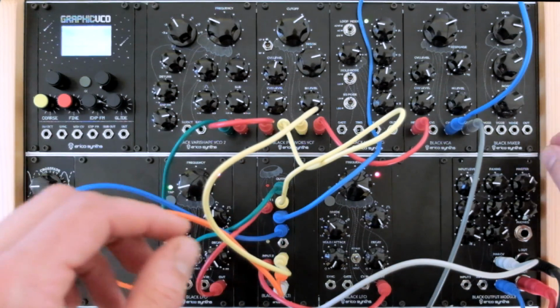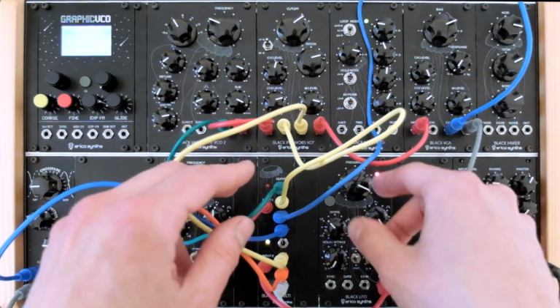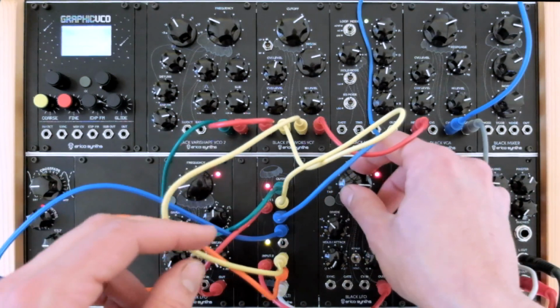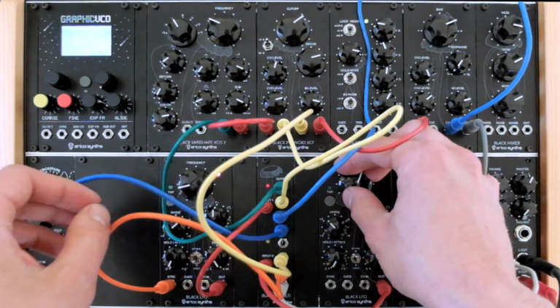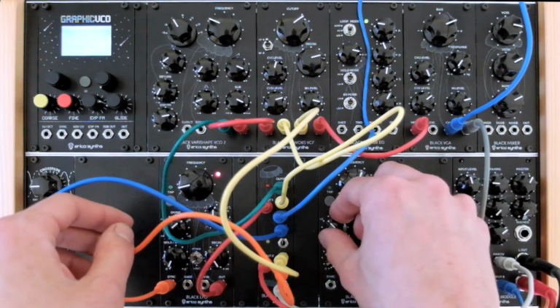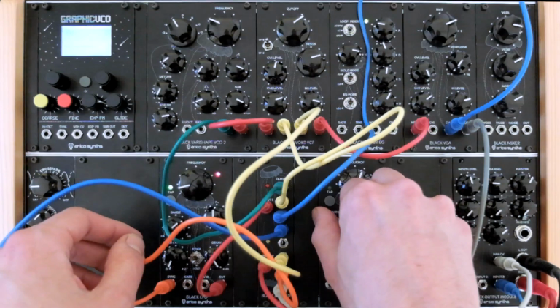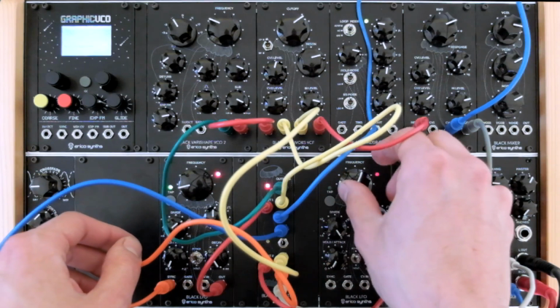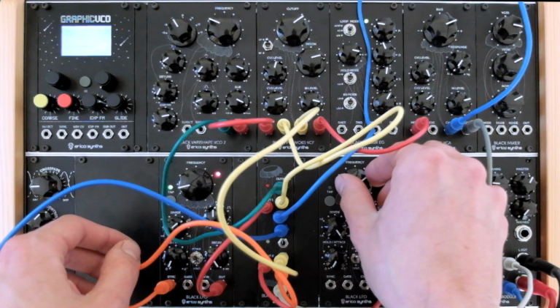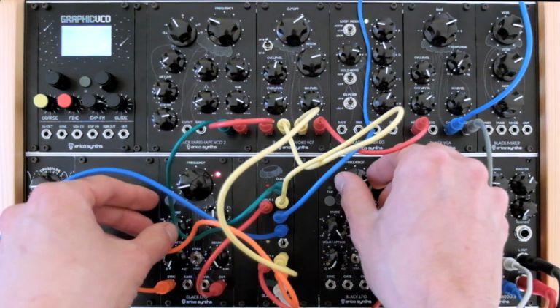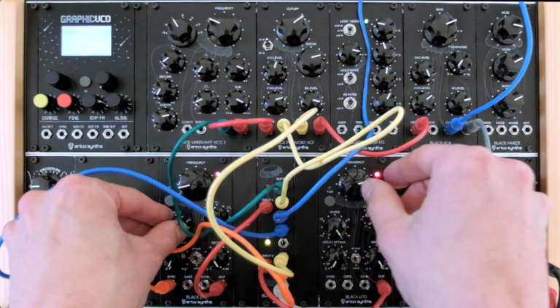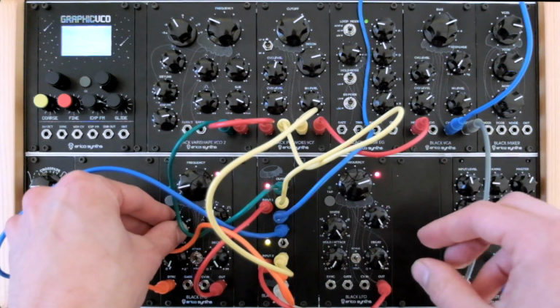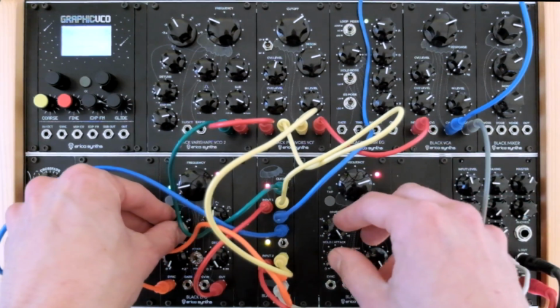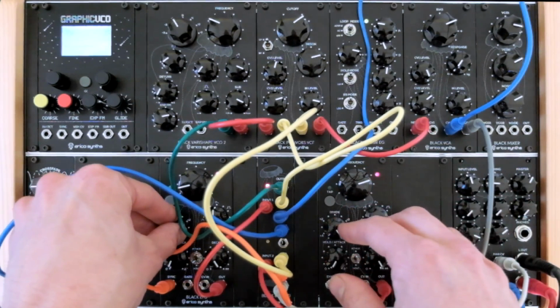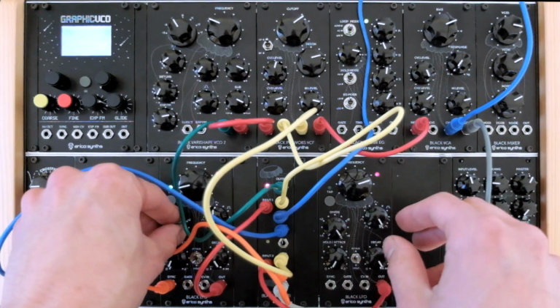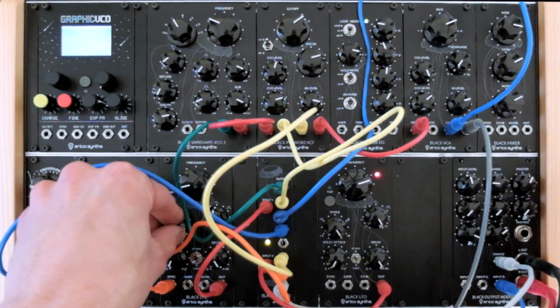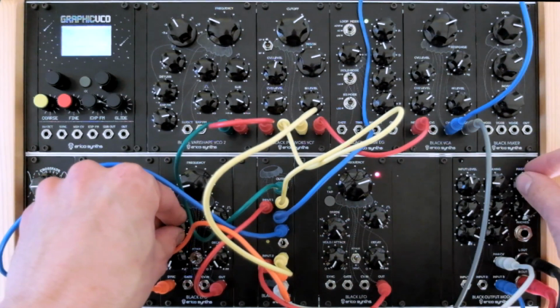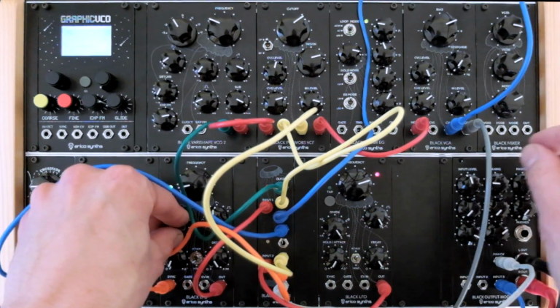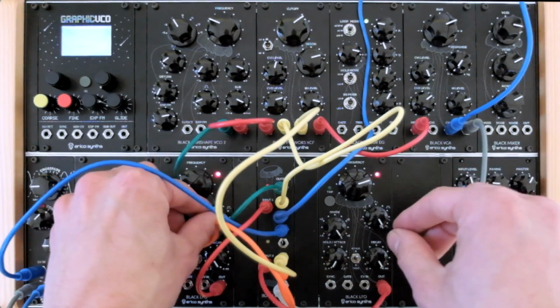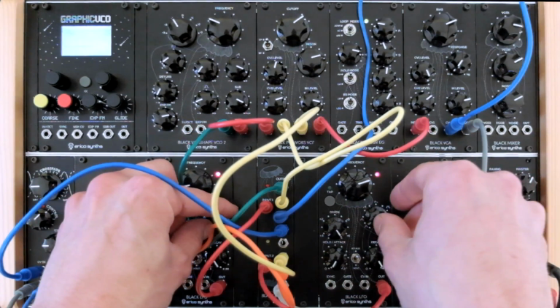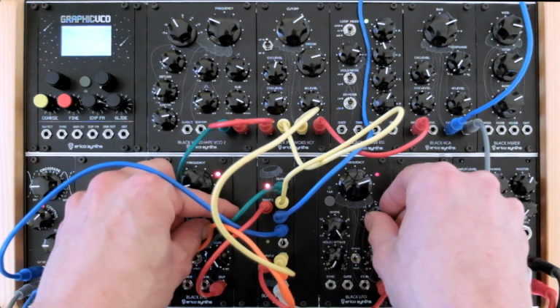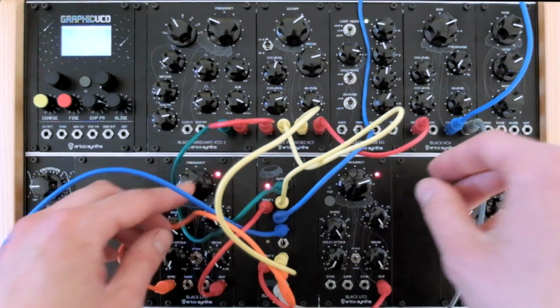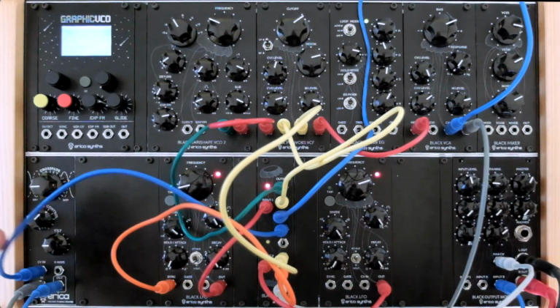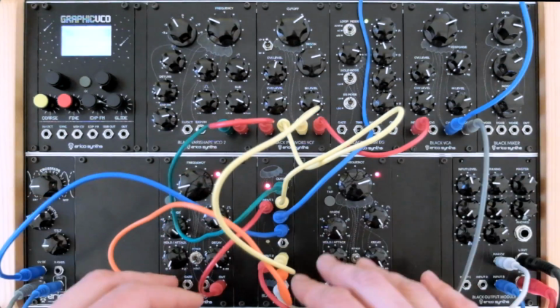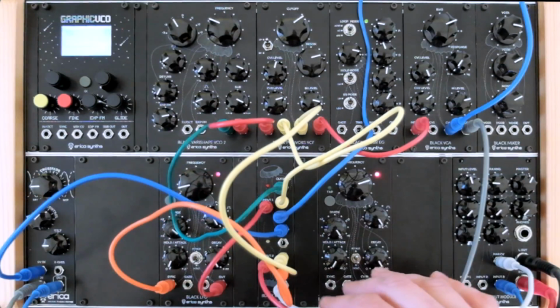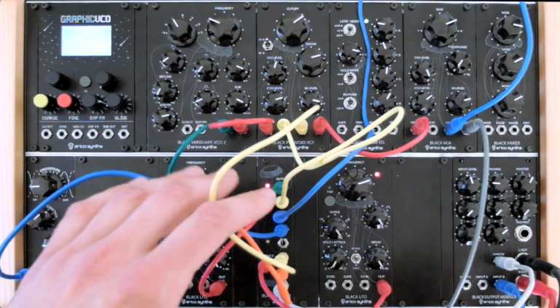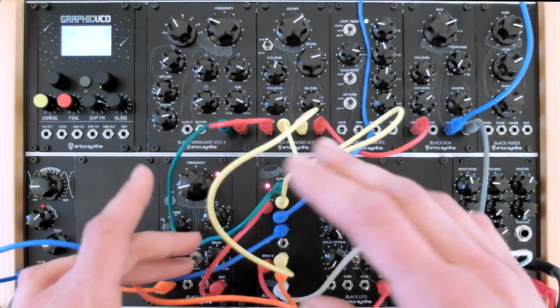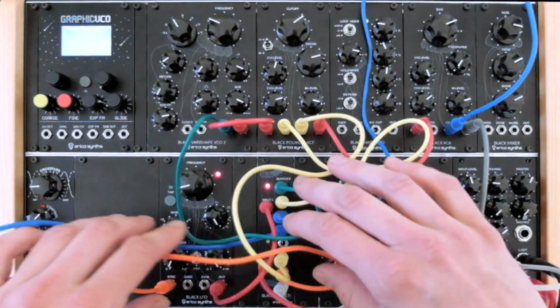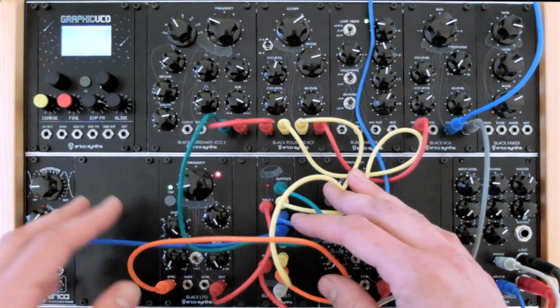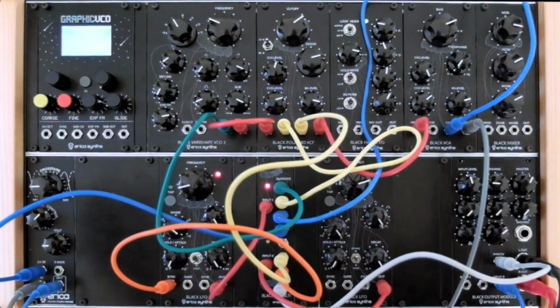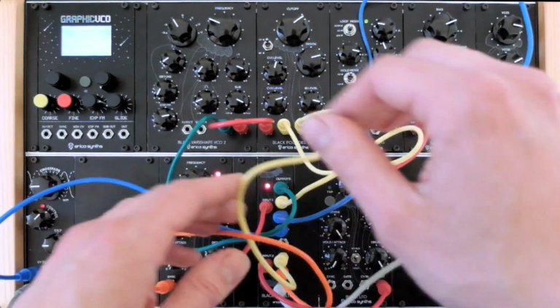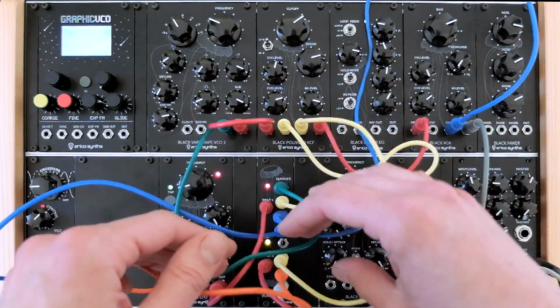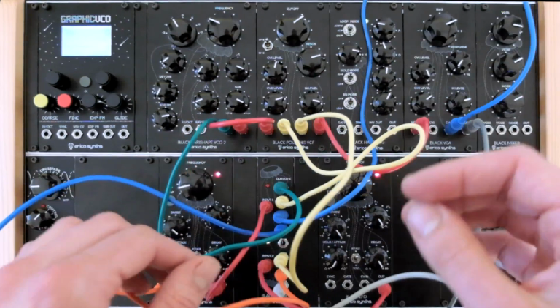I will play around with the black LFO modules for a bit. Just set them both to the sample-and-hold mode and I have a really nice experimental patch going on.